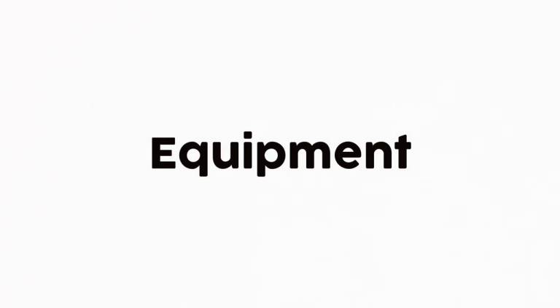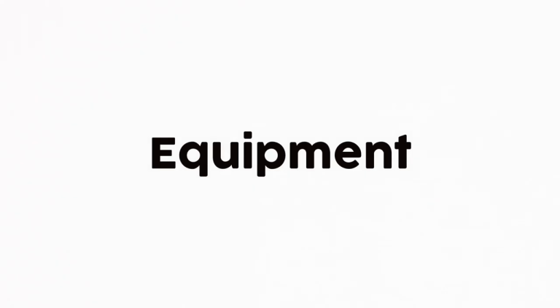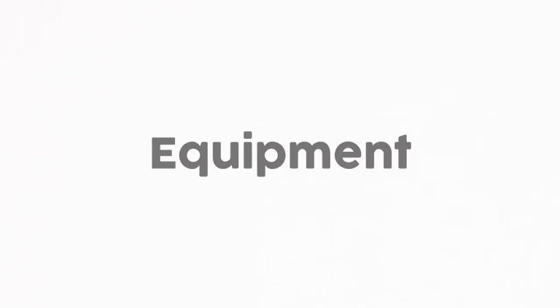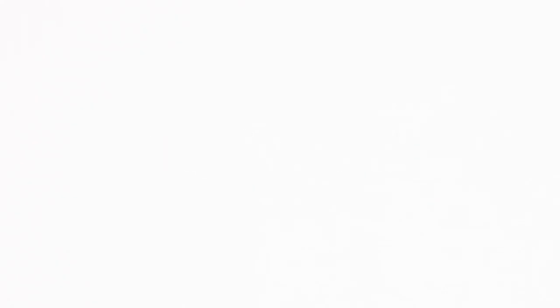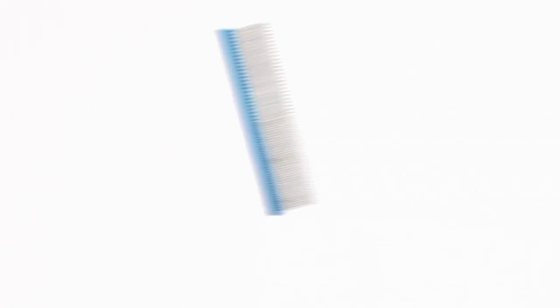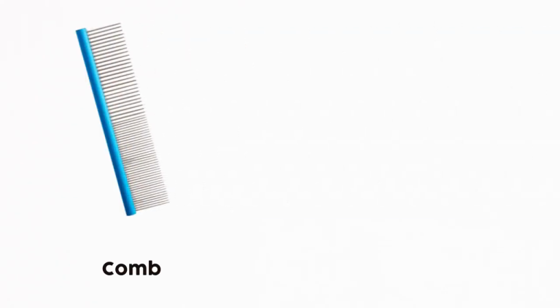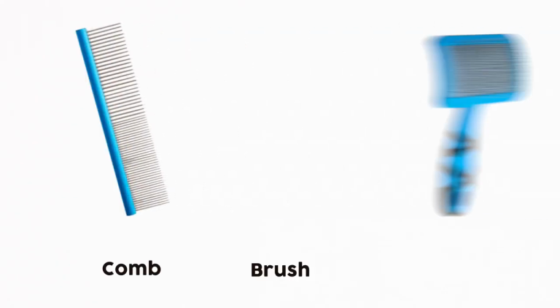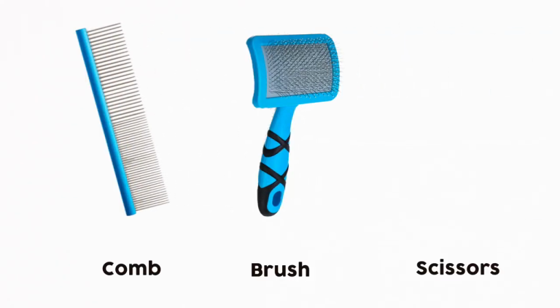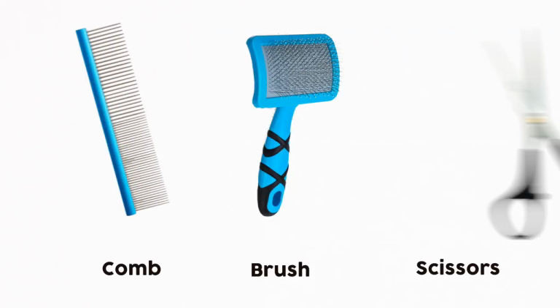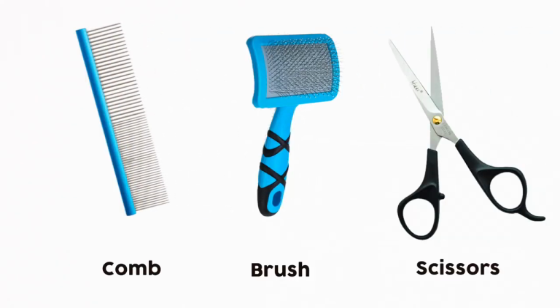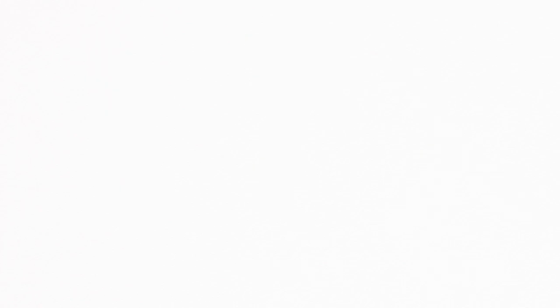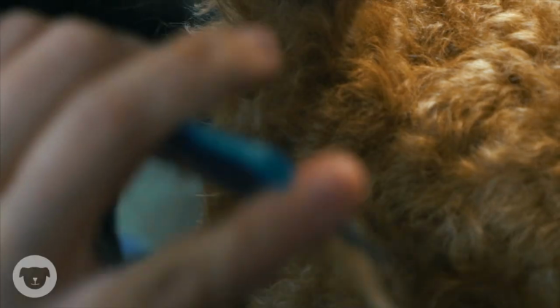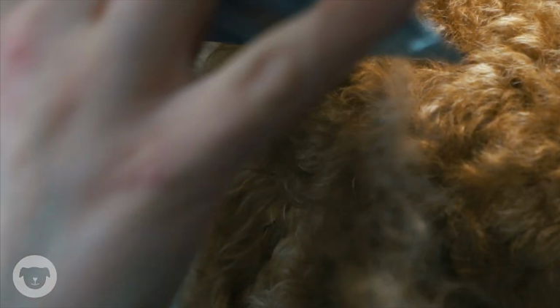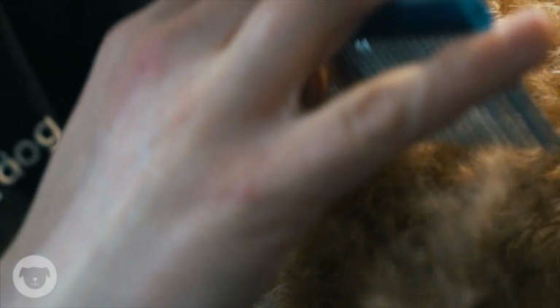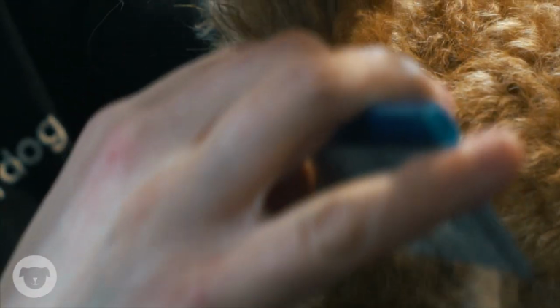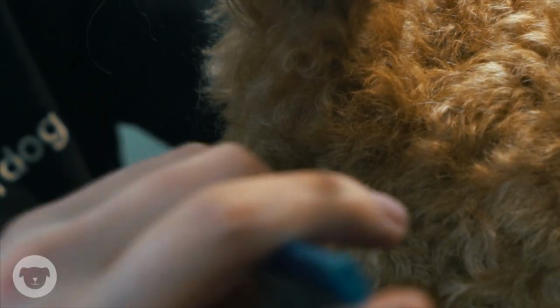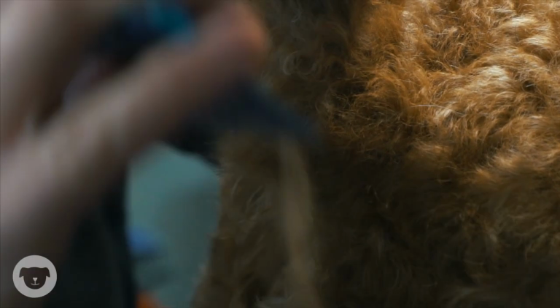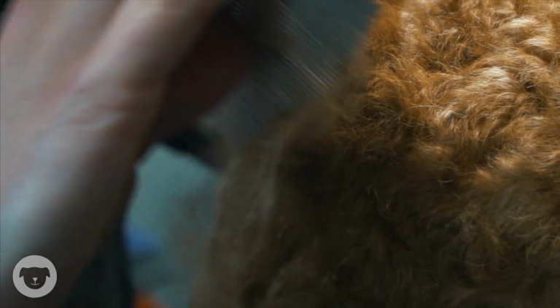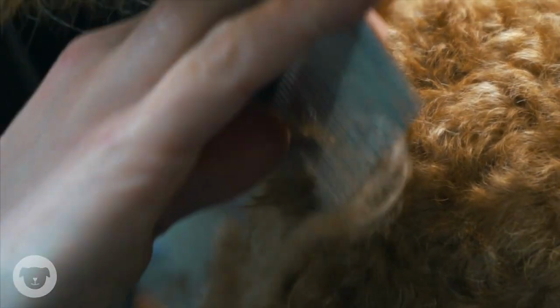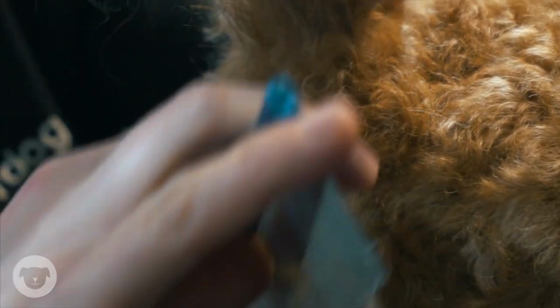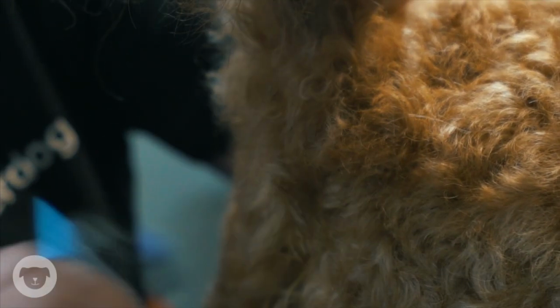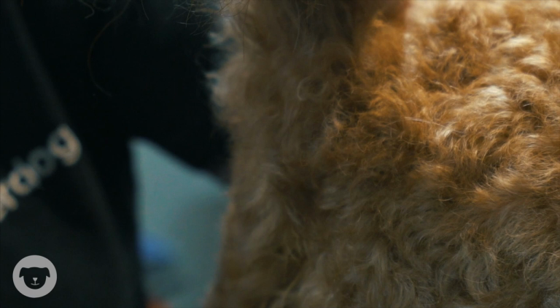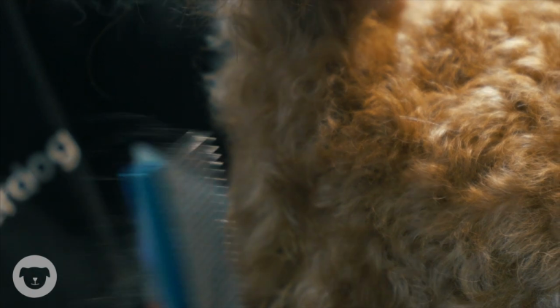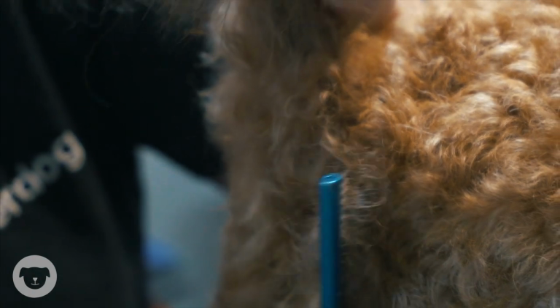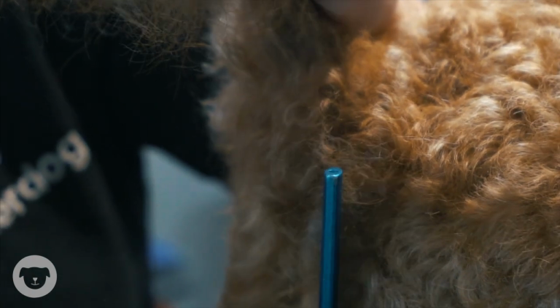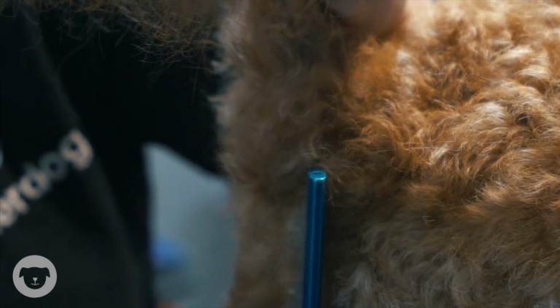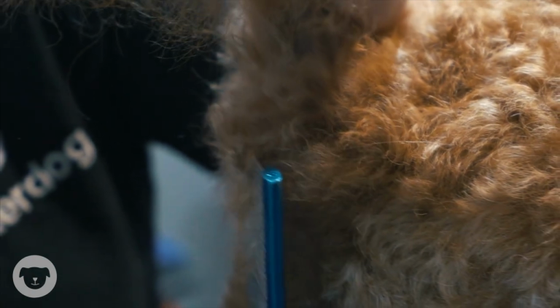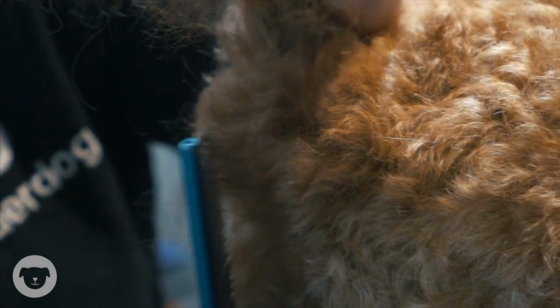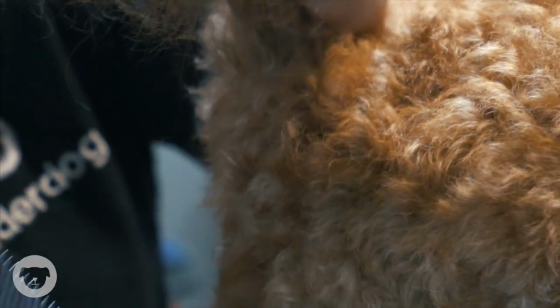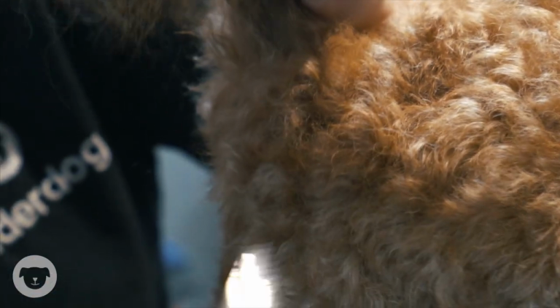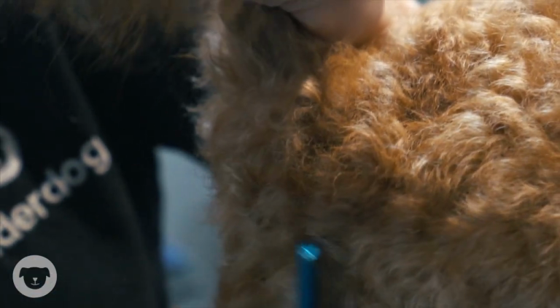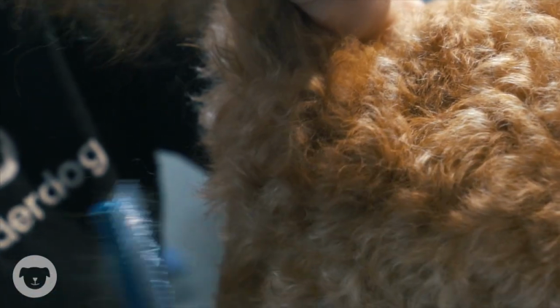The equipment that I need include a comb or brush and scissors. Be sure to keep your dog in place by either keeping them still or having someone else help you. Small and medium dogs can be placed on a table and bigger dogs can stand on the floor.